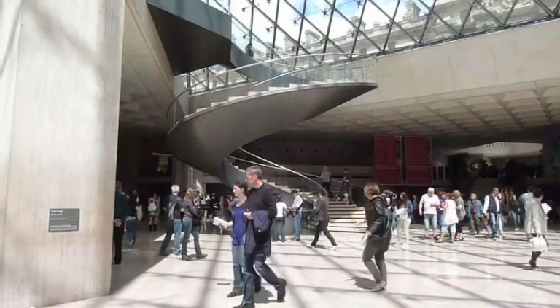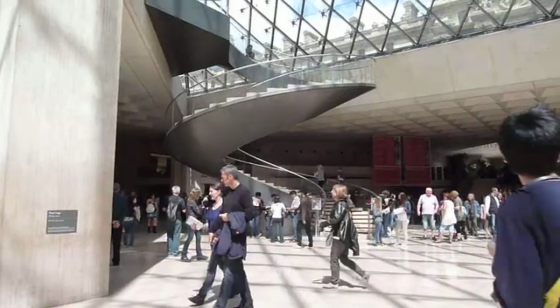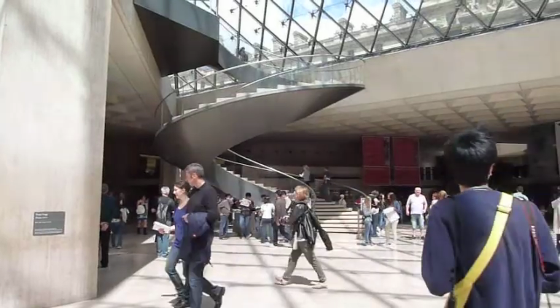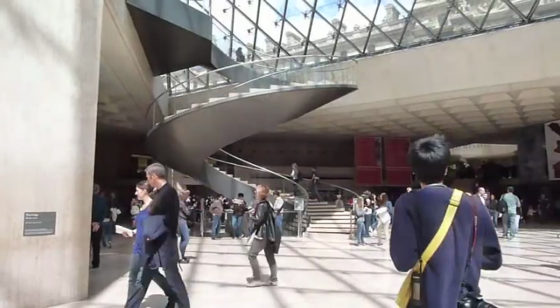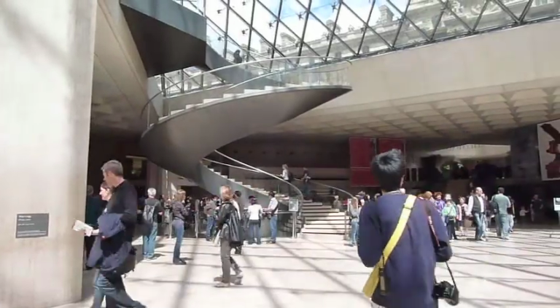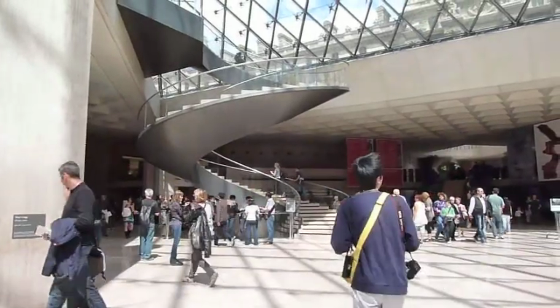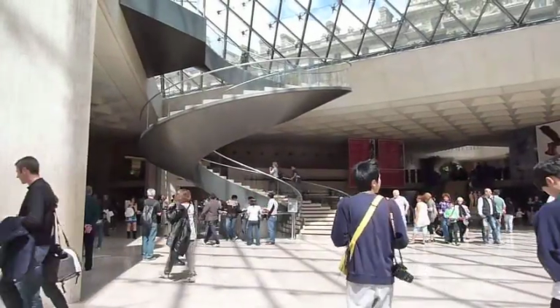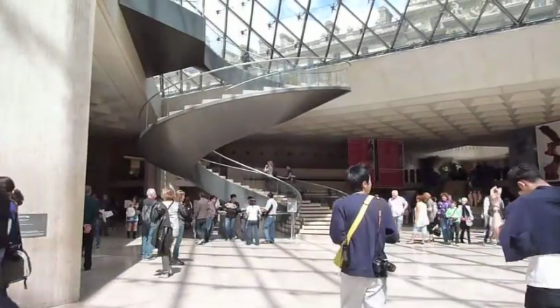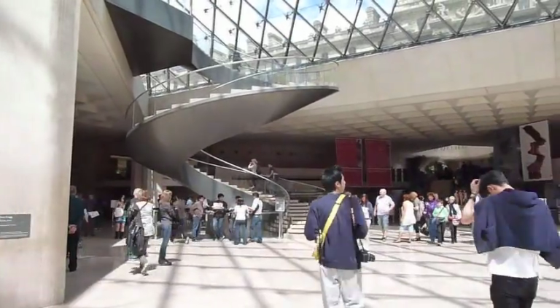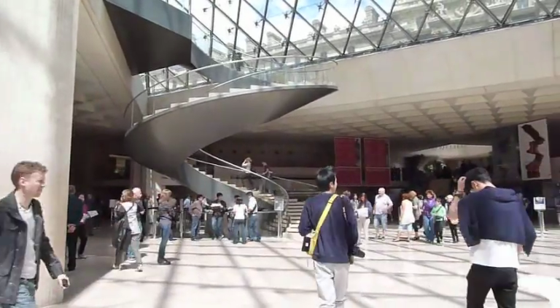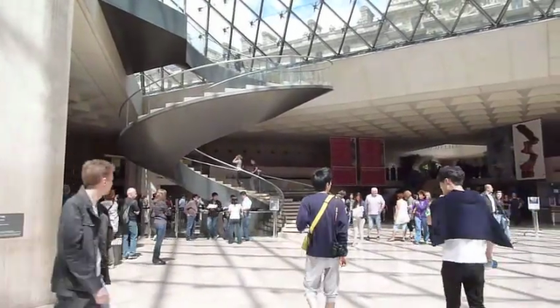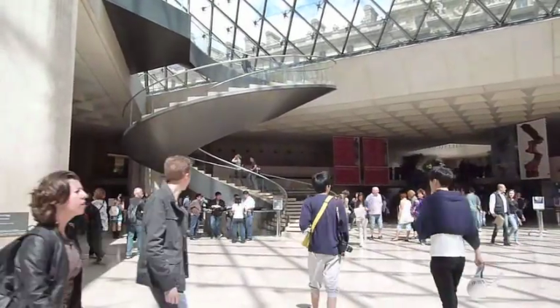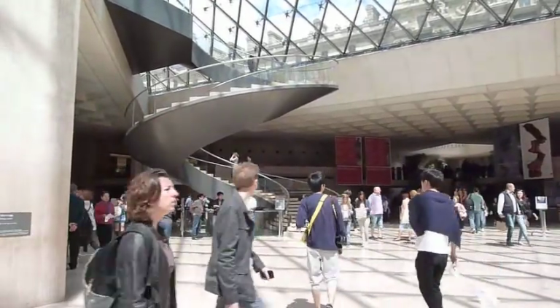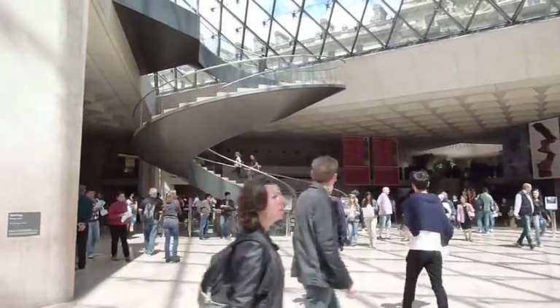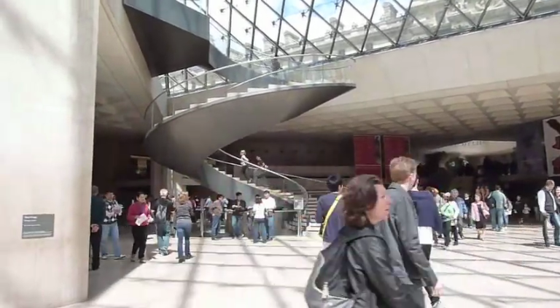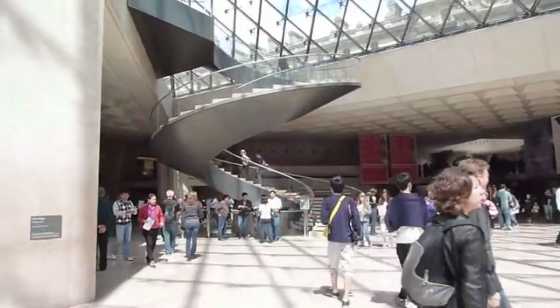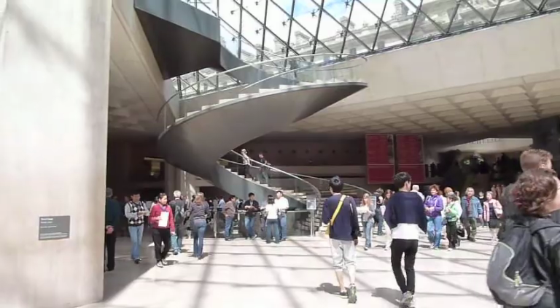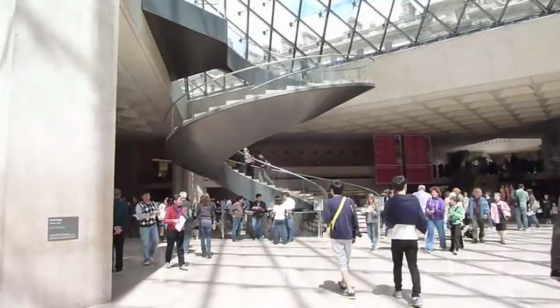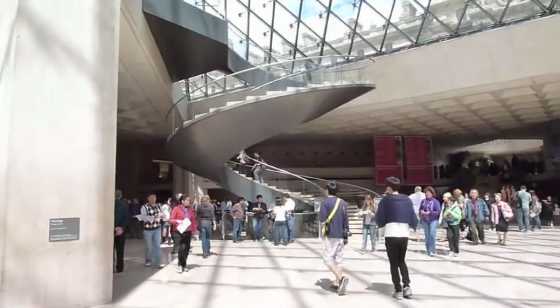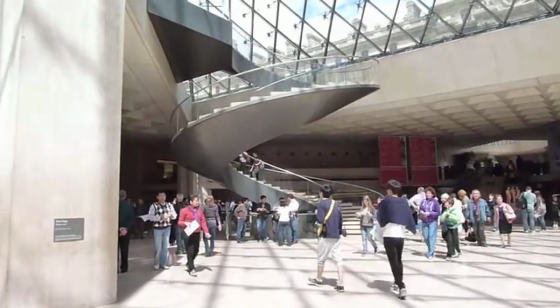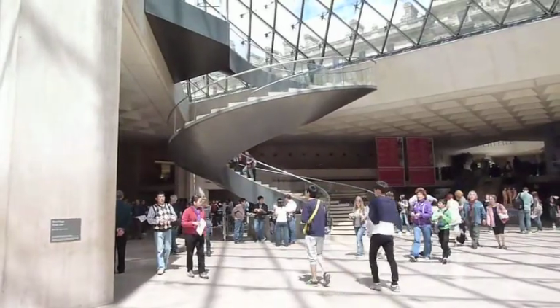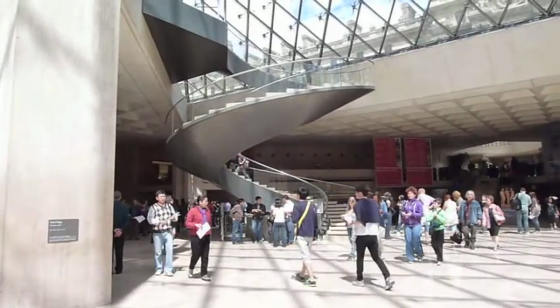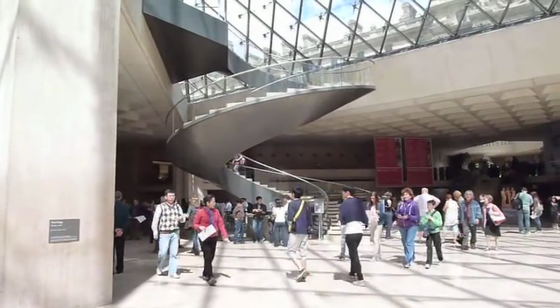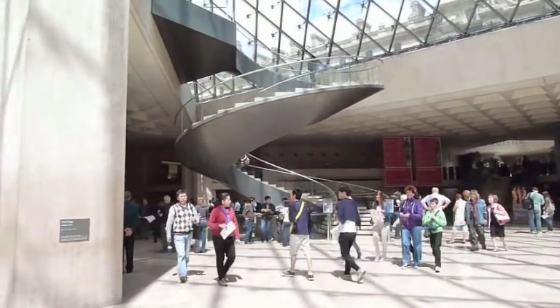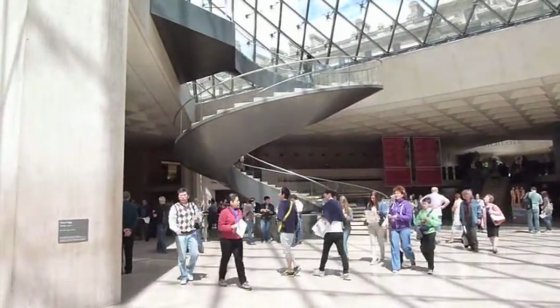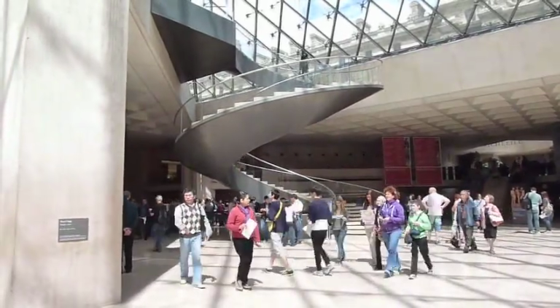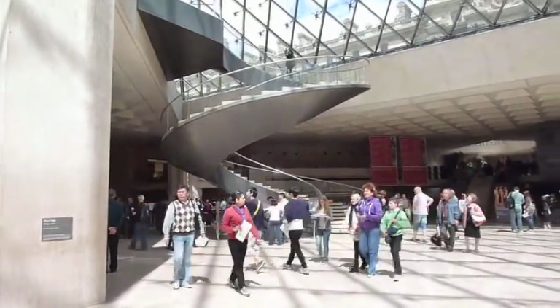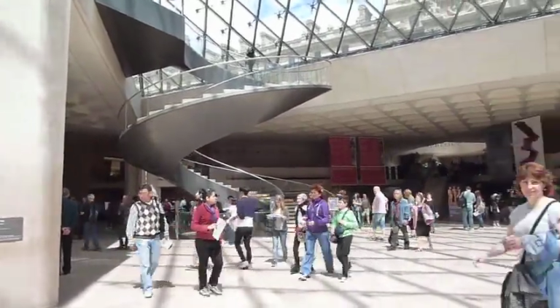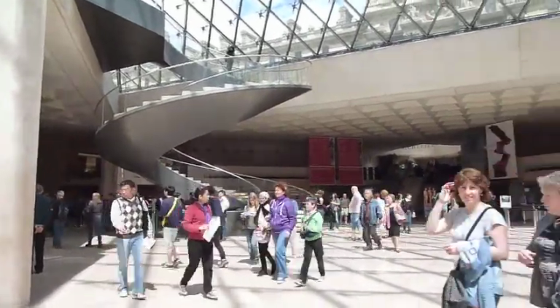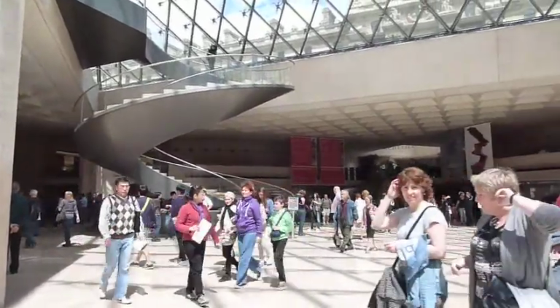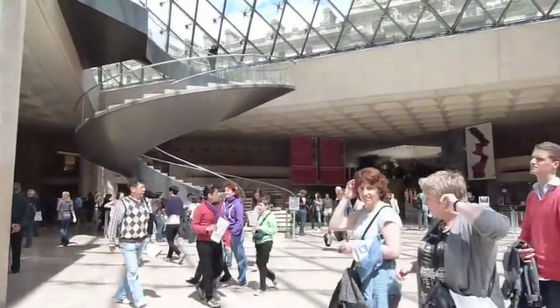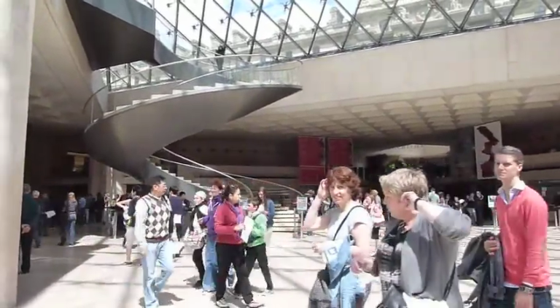Okay, darlings, here we are. We're at the Louvre. We're in the entrance, and so some things that you need to know about the Louvre.